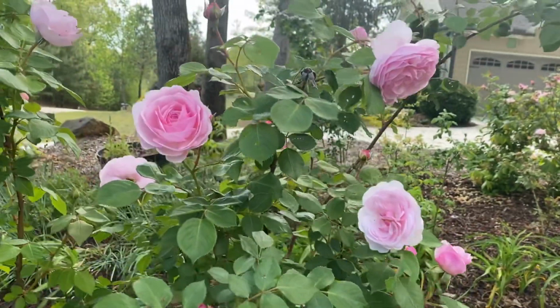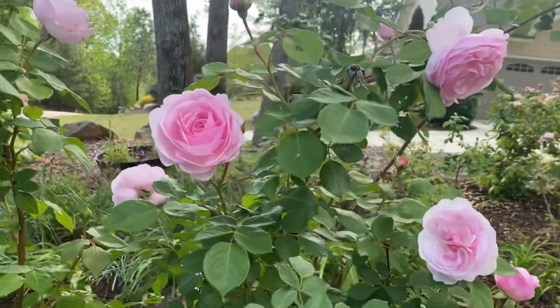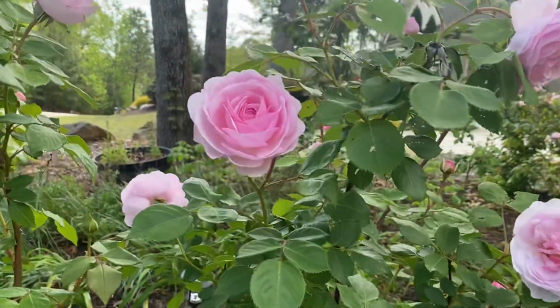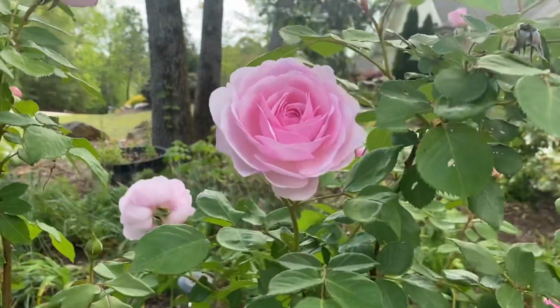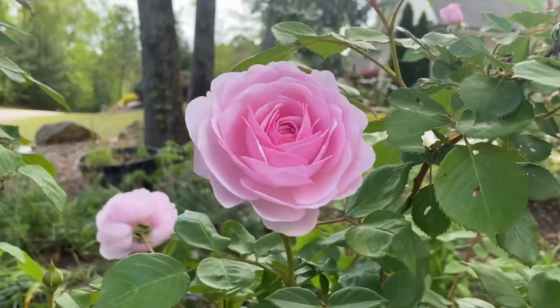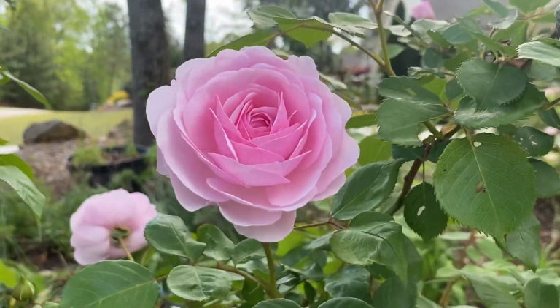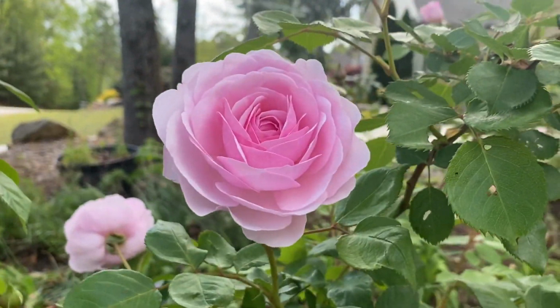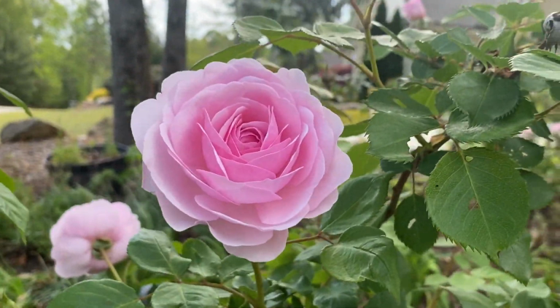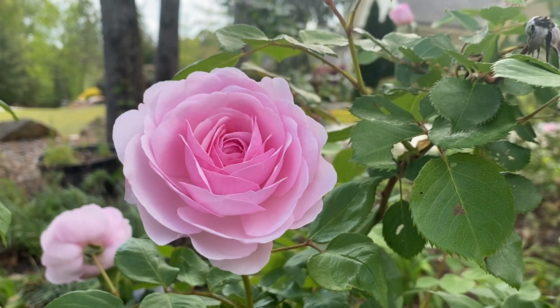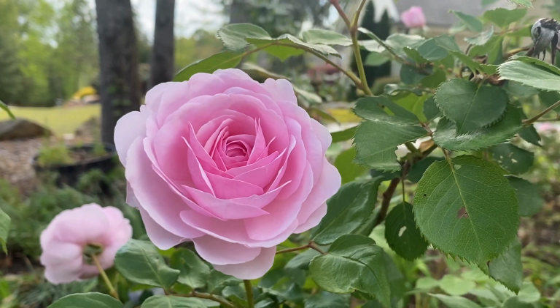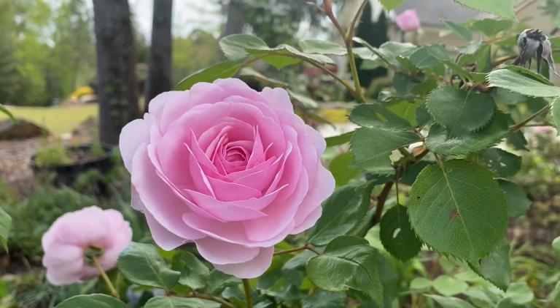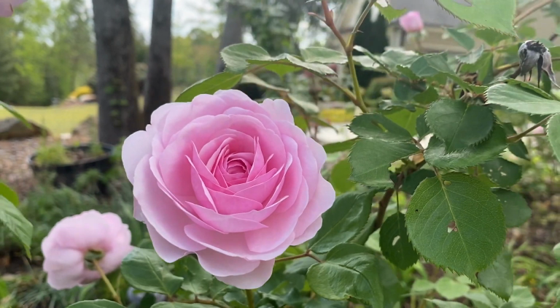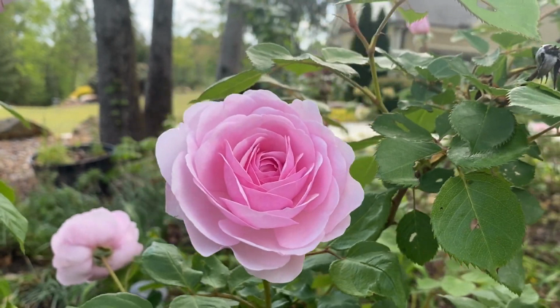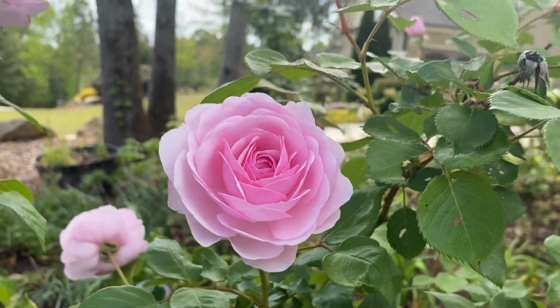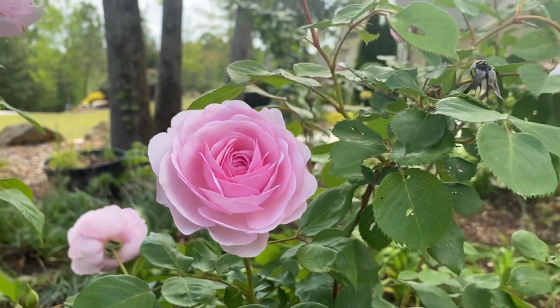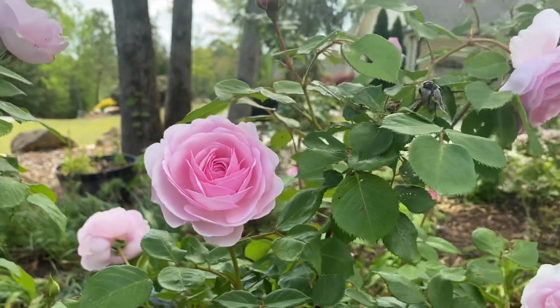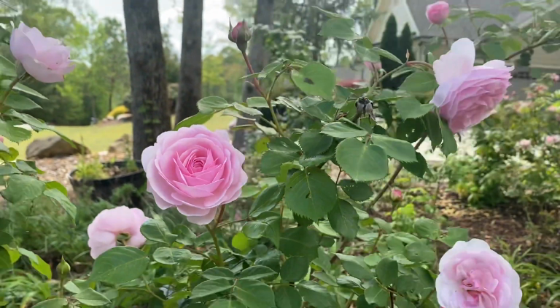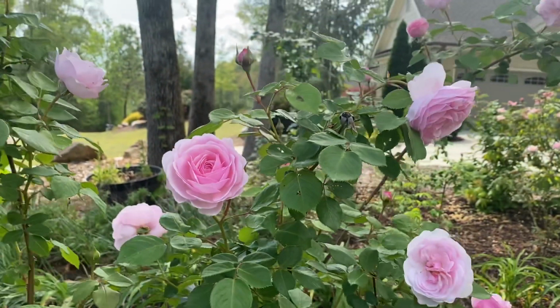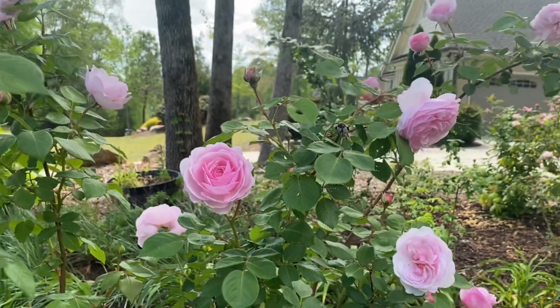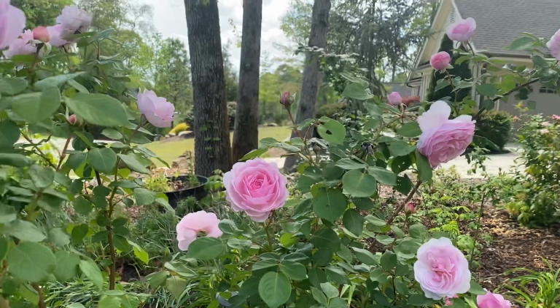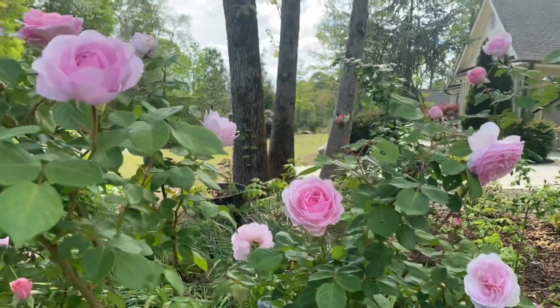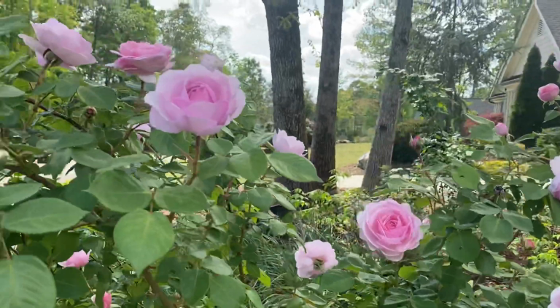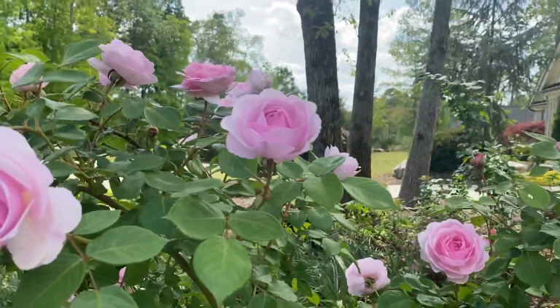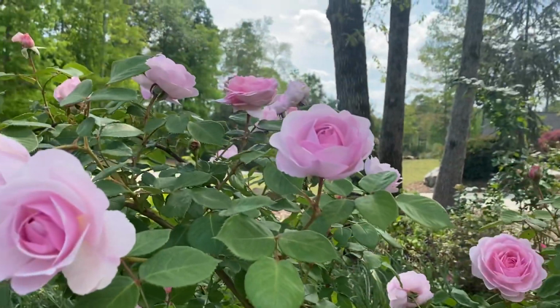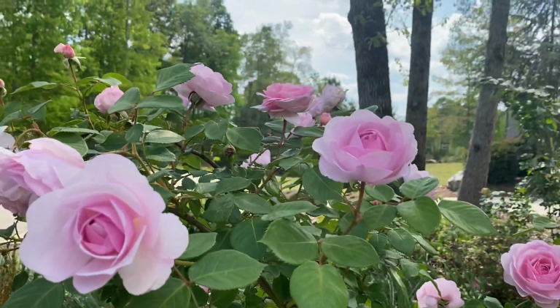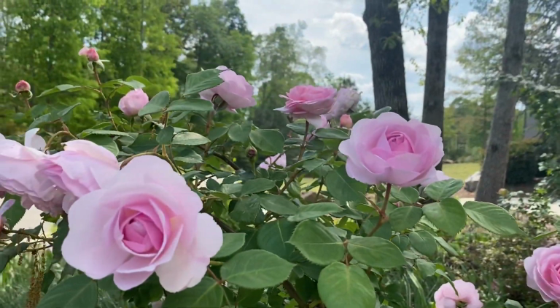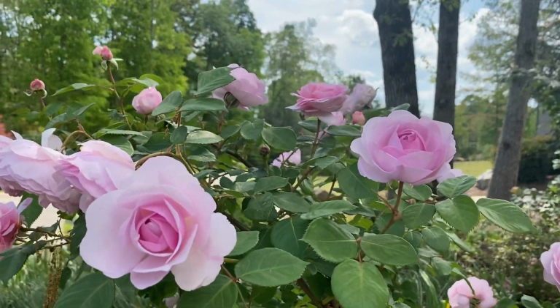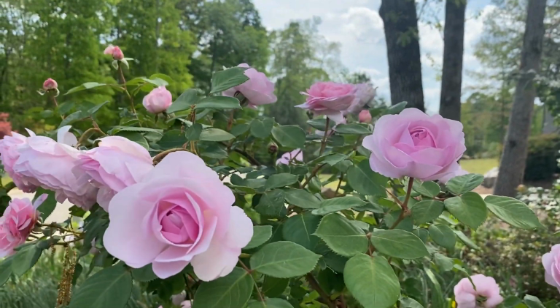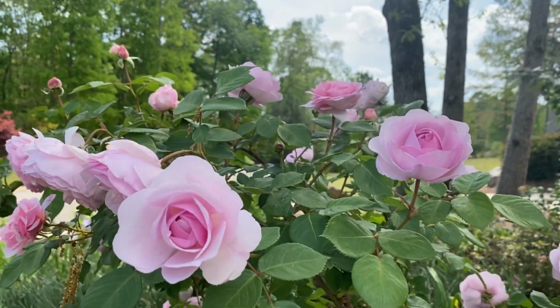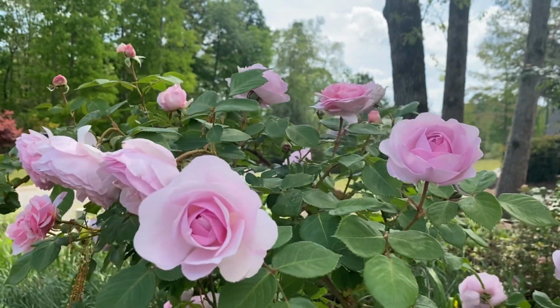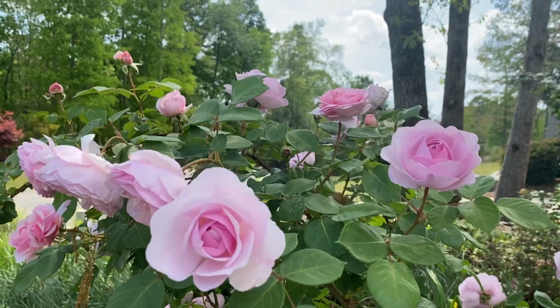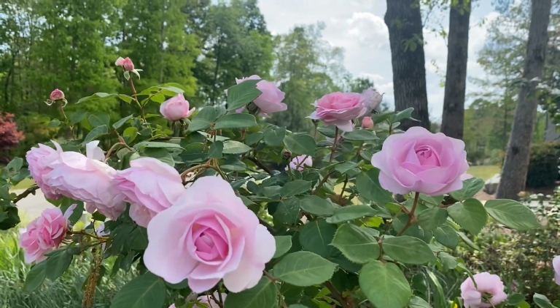Look at that perfect rosebud. Beautiful, stunning roses all over this bush.